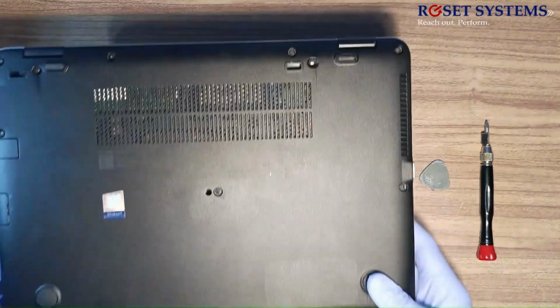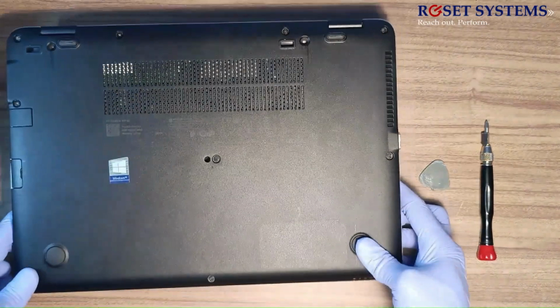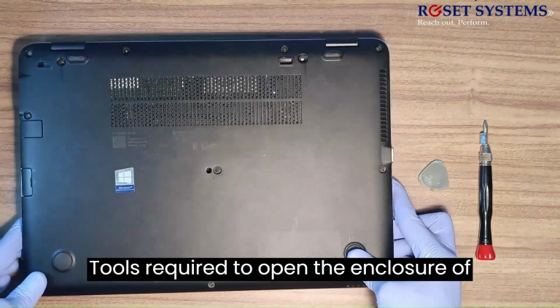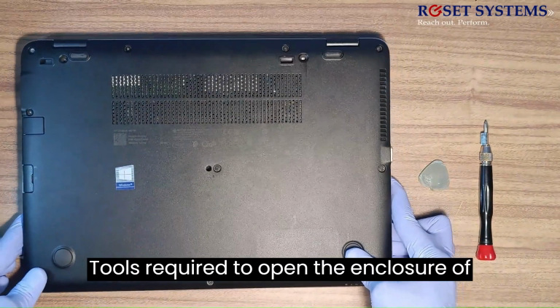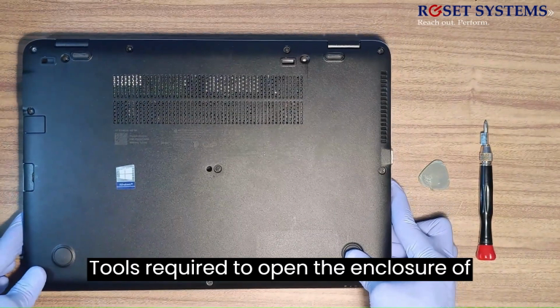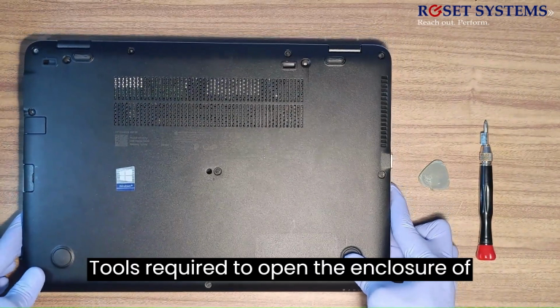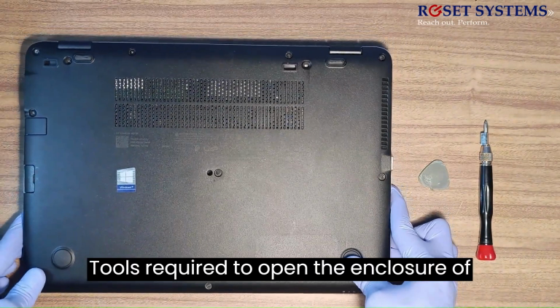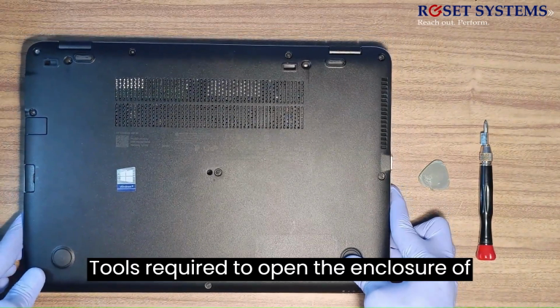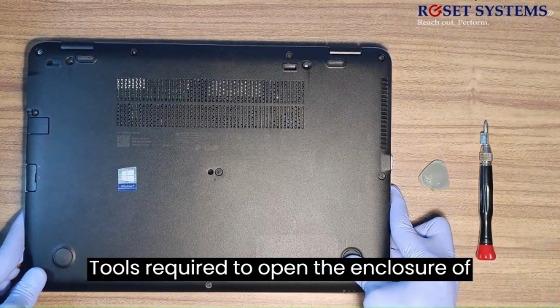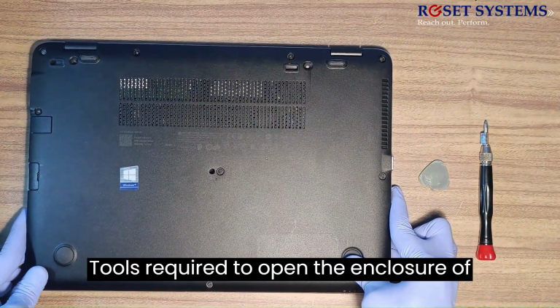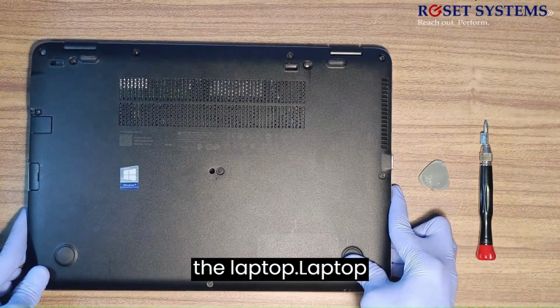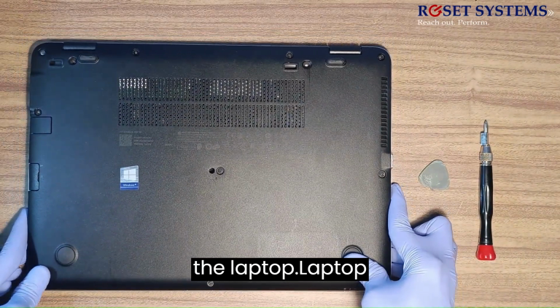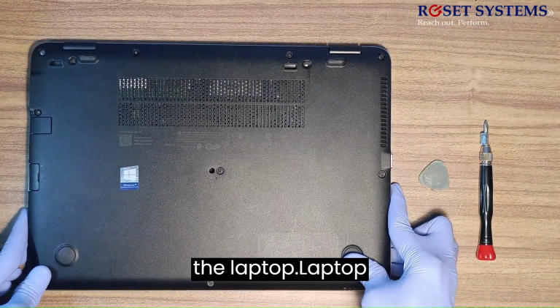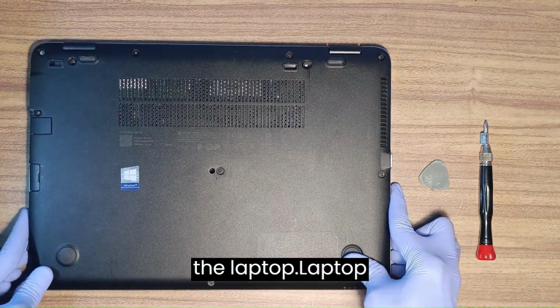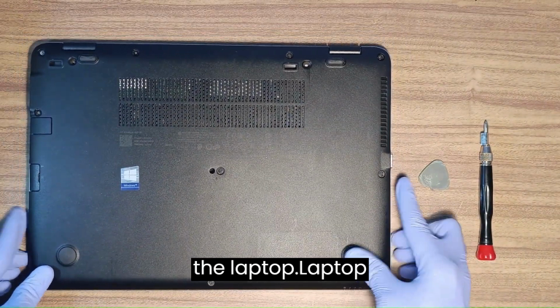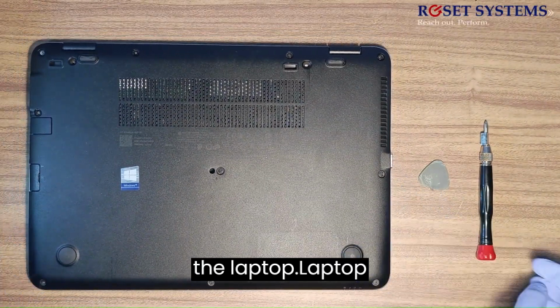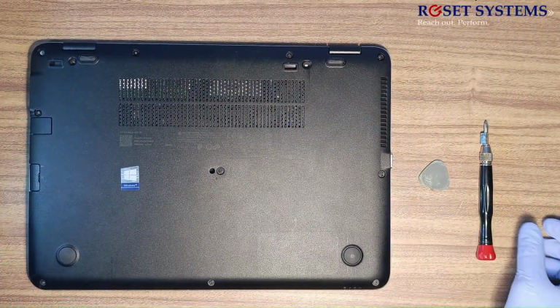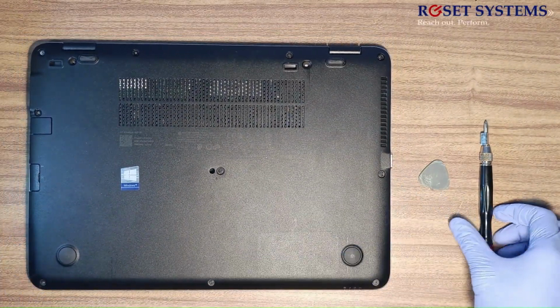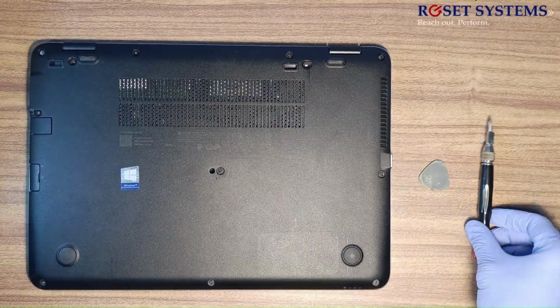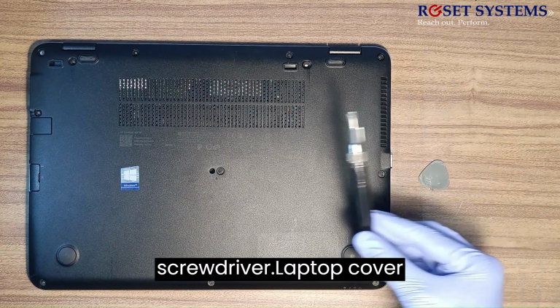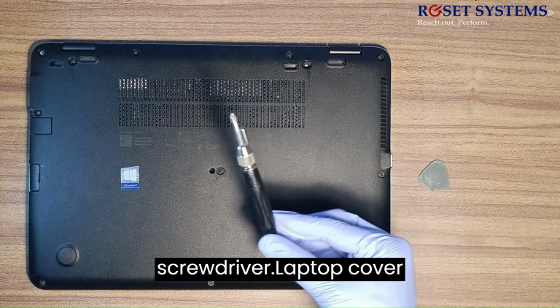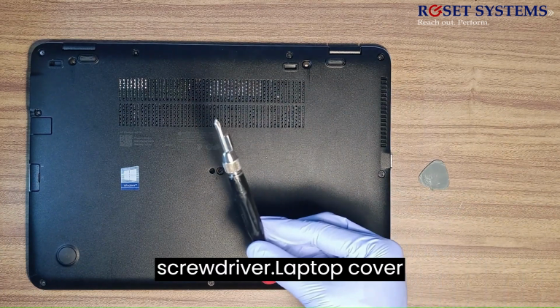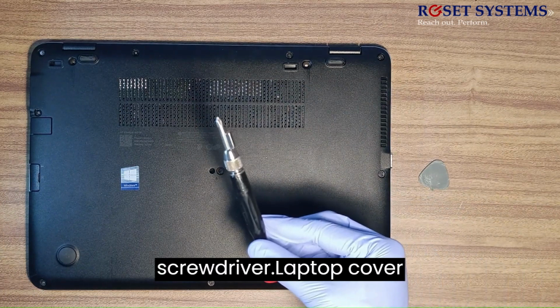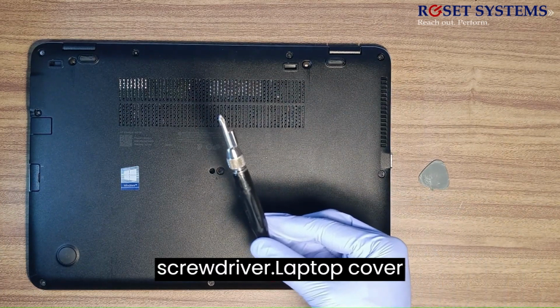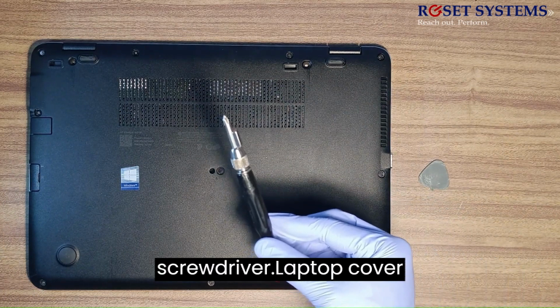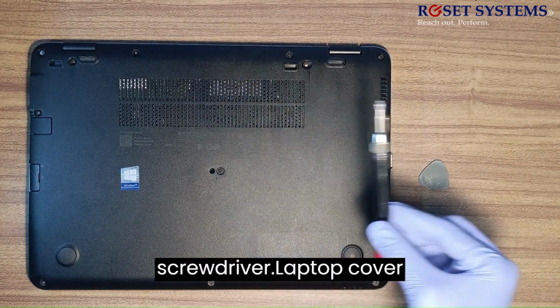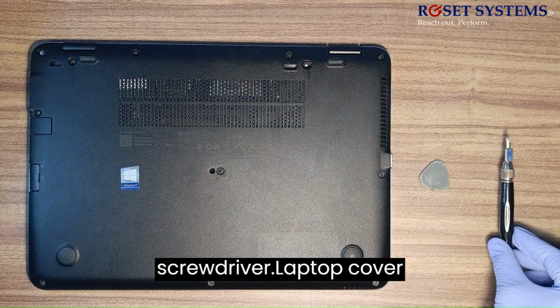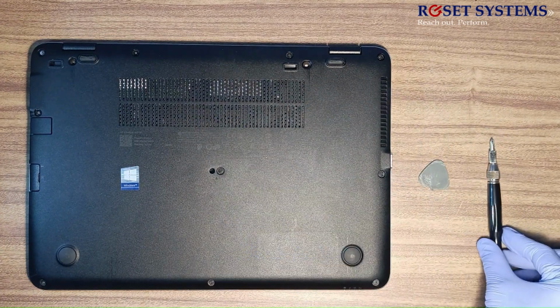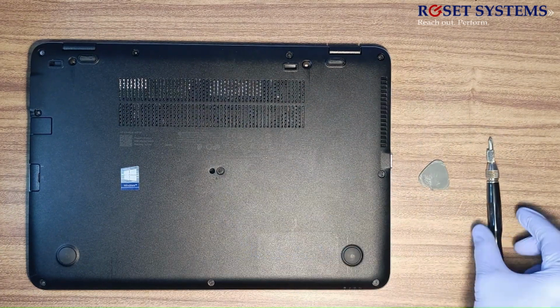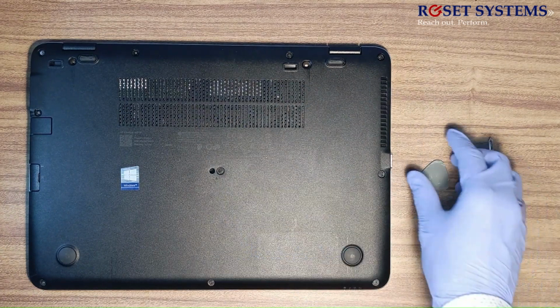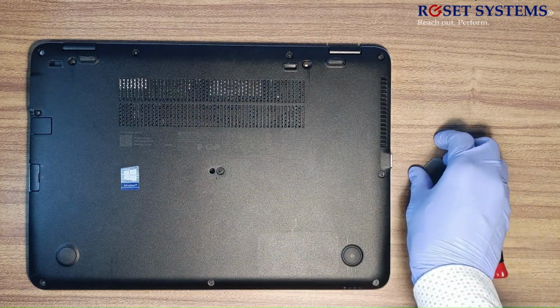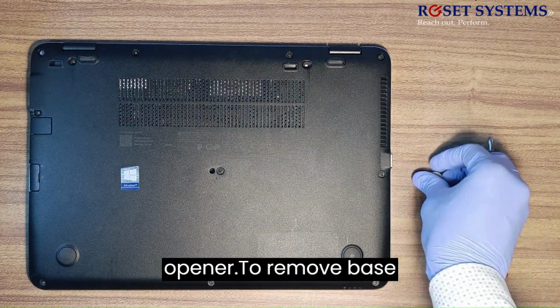Tools required to open the enclosure of the laptop: a laptop screwdriver and a laptop cover opener.